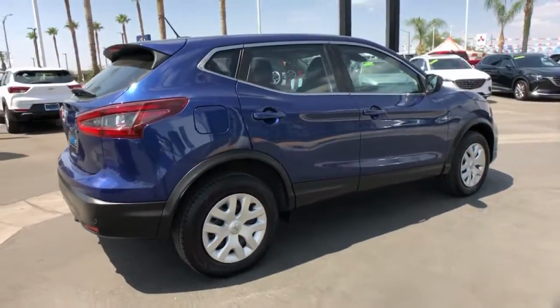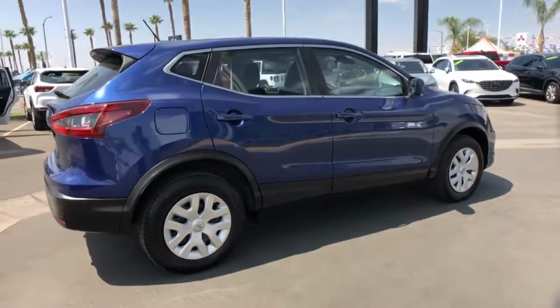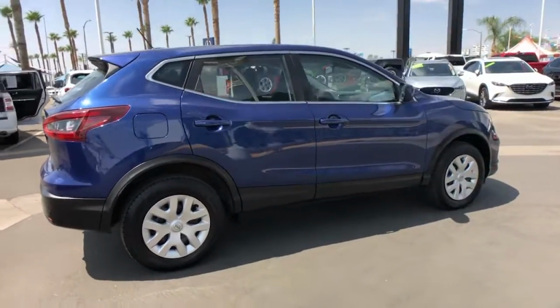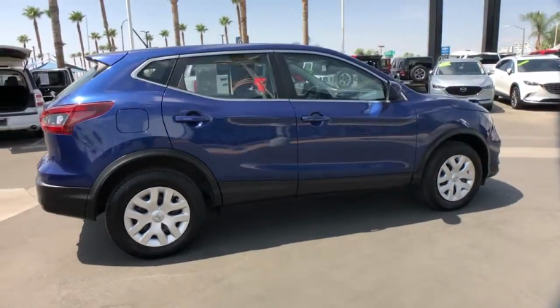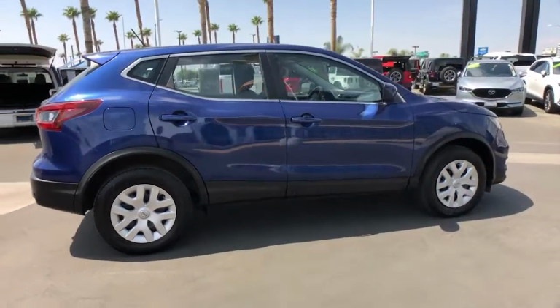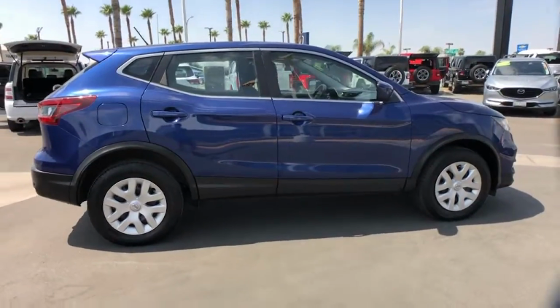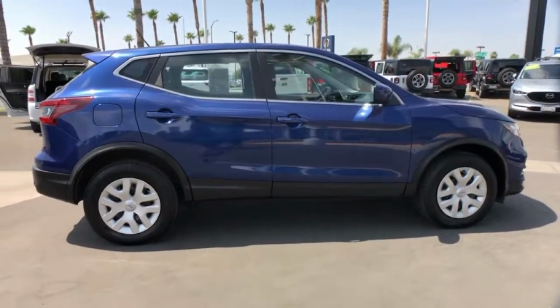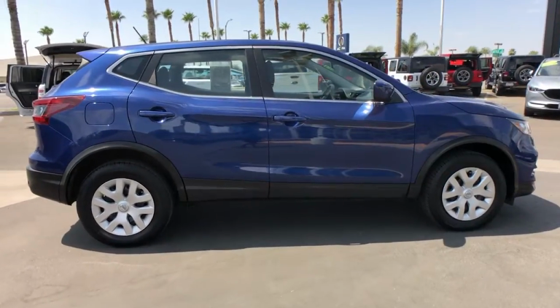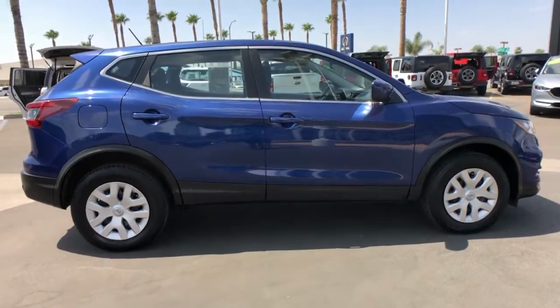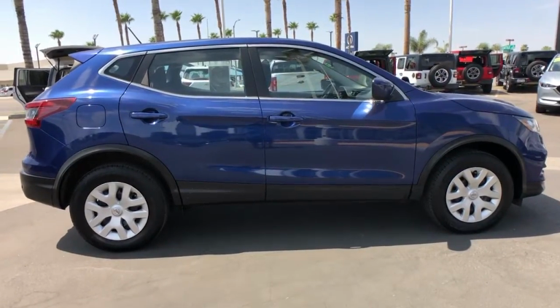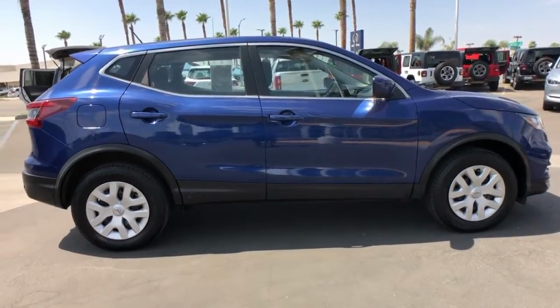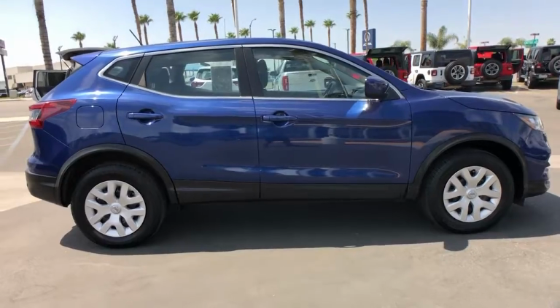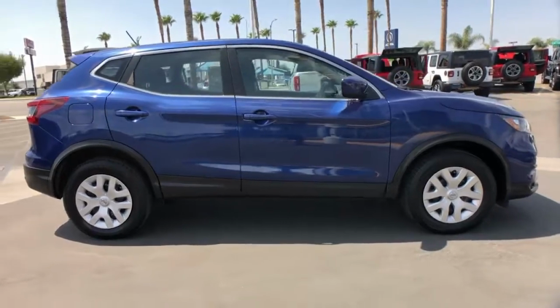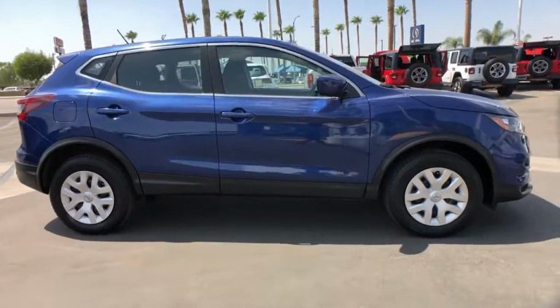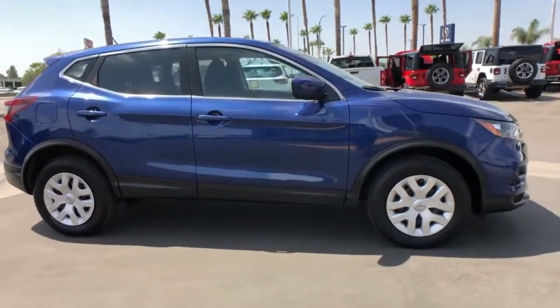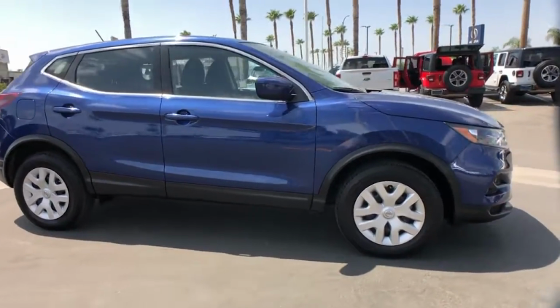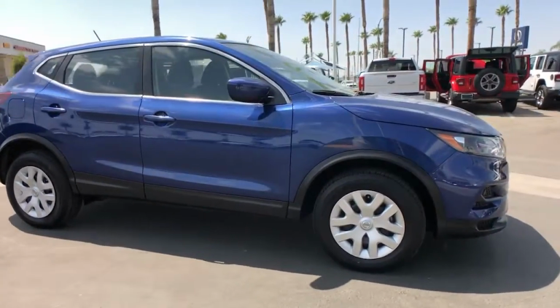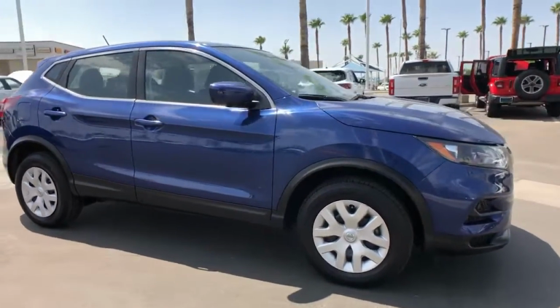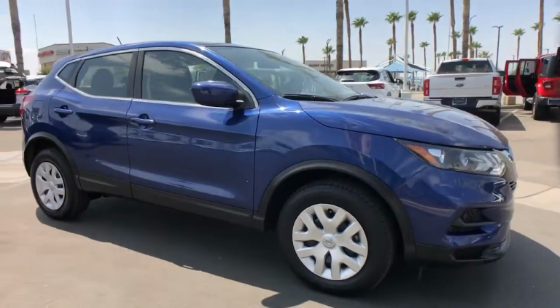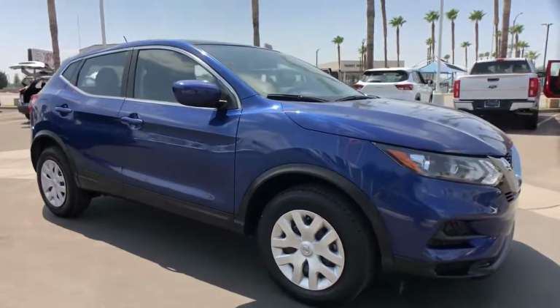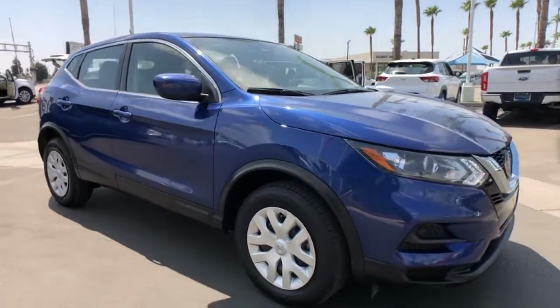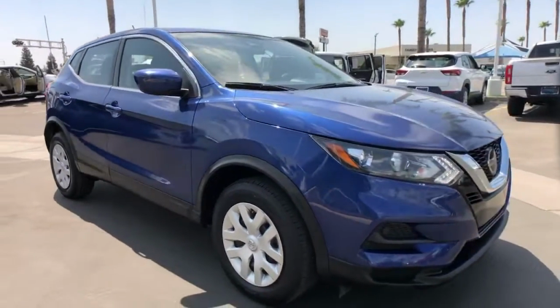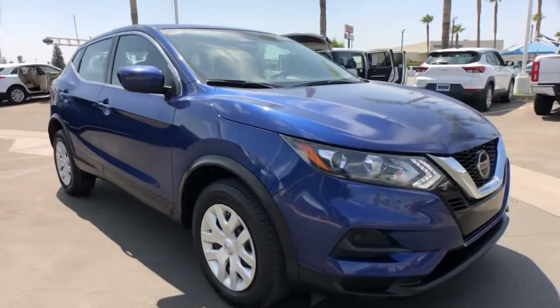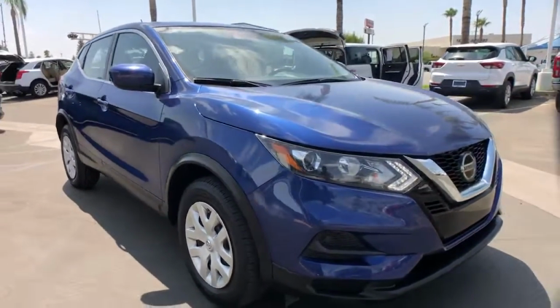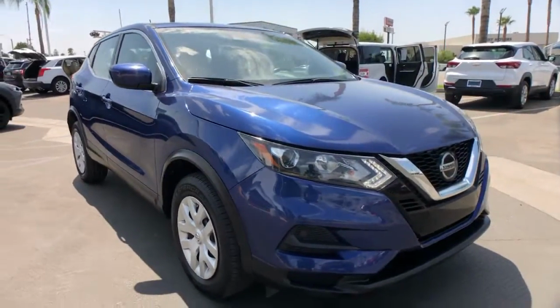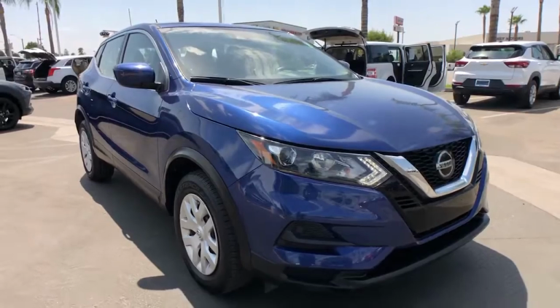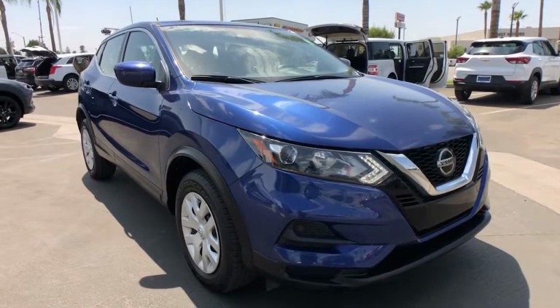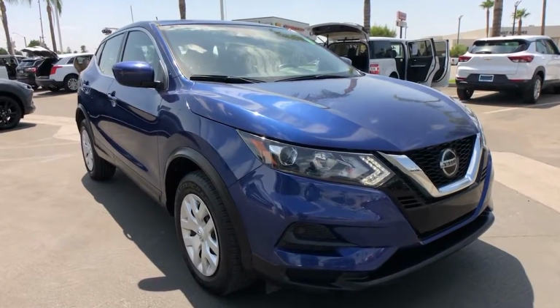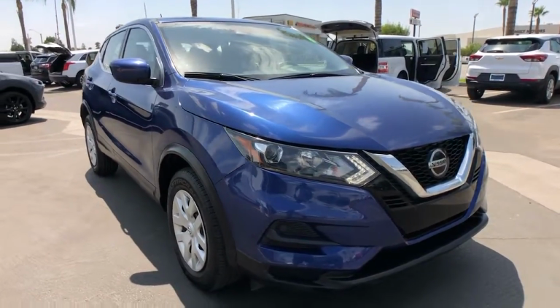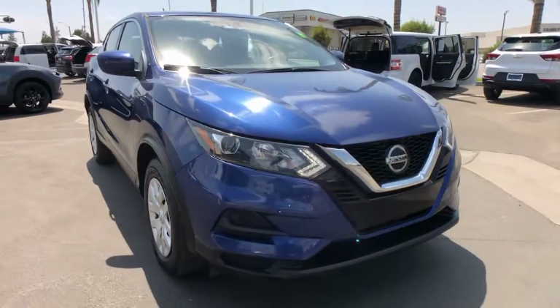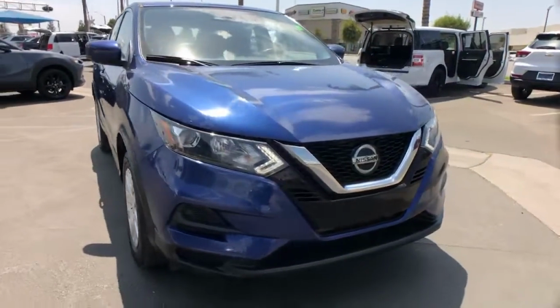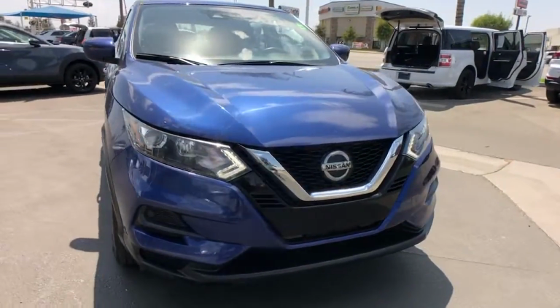These are just some of the great options this vehicle comes with: keyless entry, blind spot monitor, electronic stability control, intermittent wipers, and a tire pressure monitoring system.